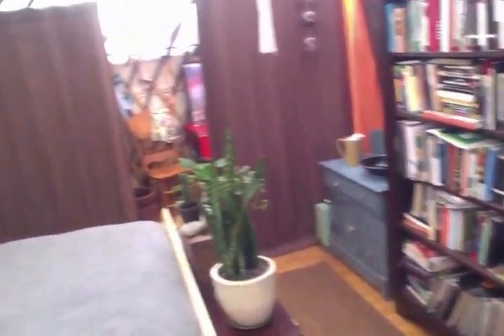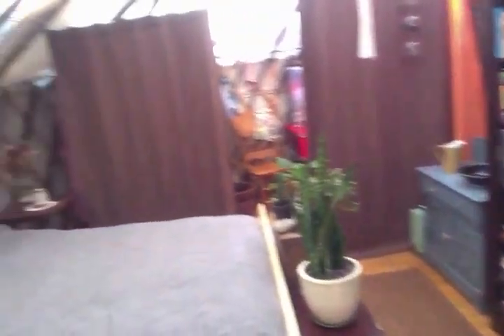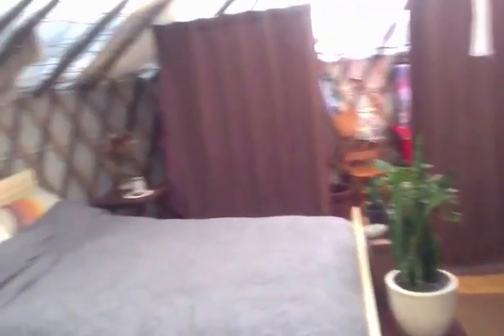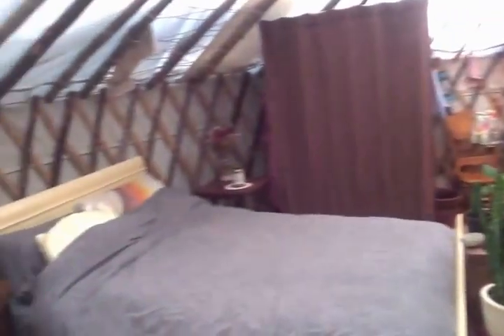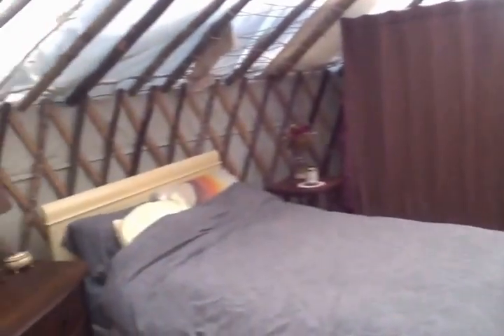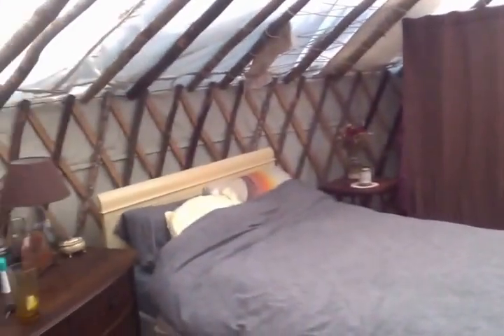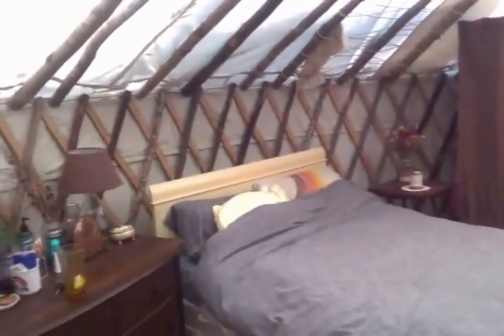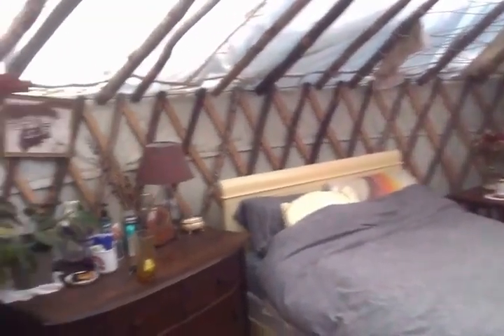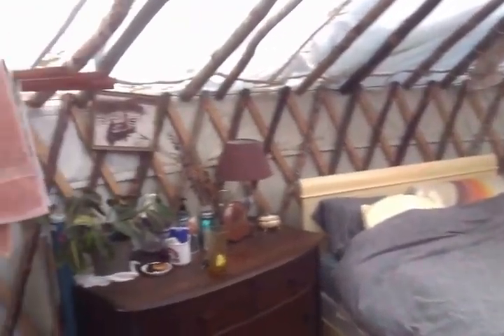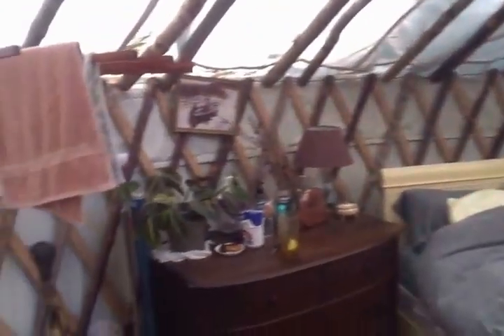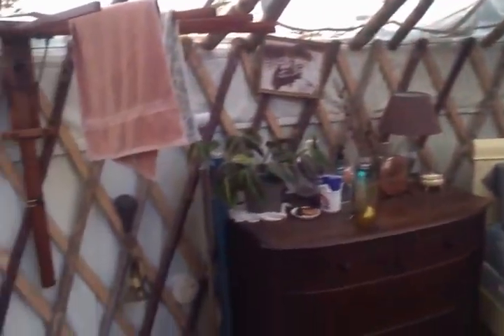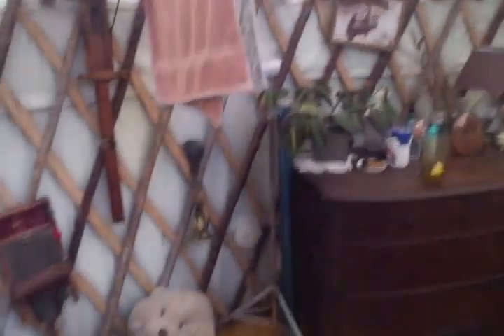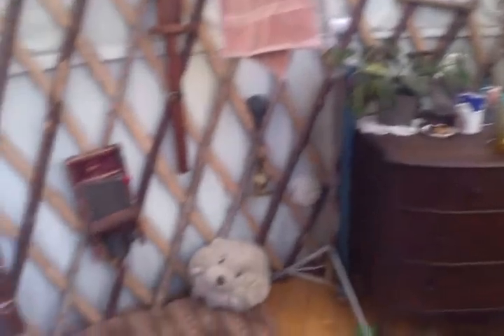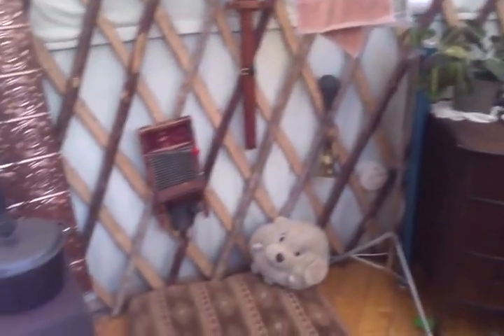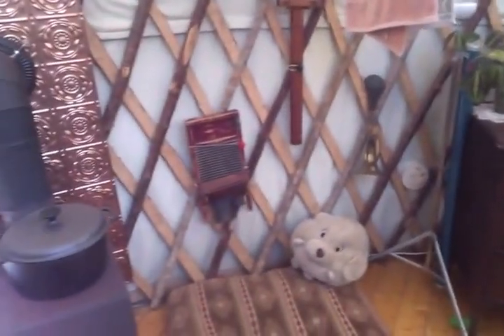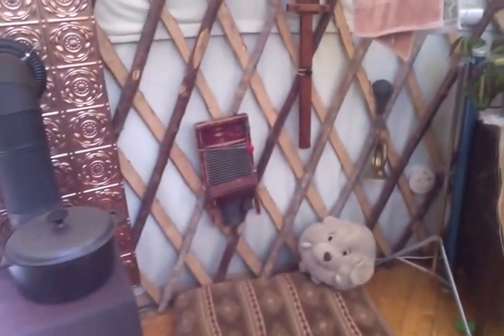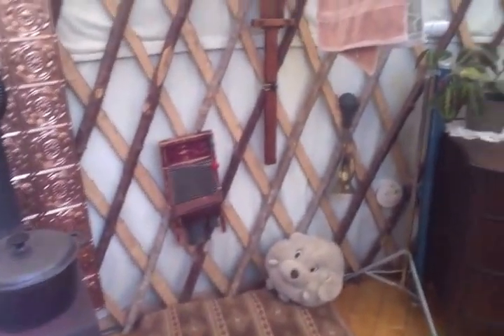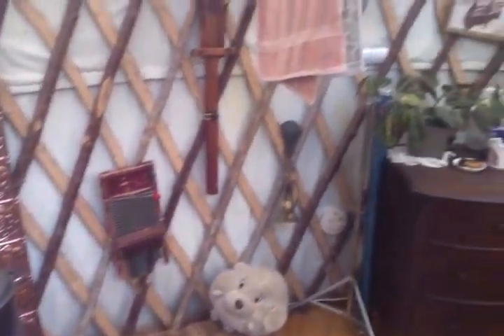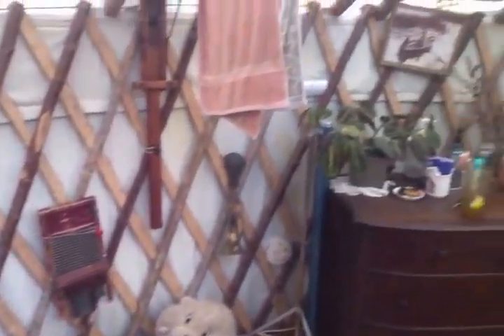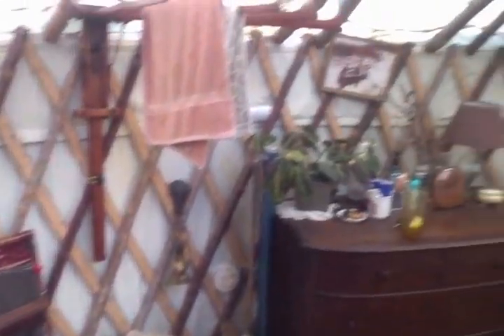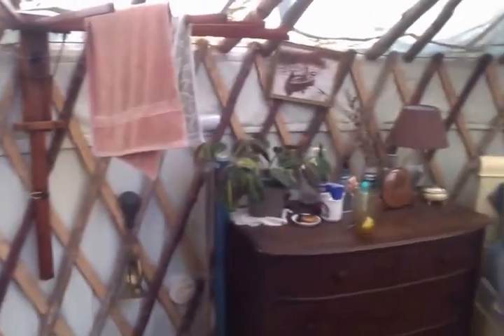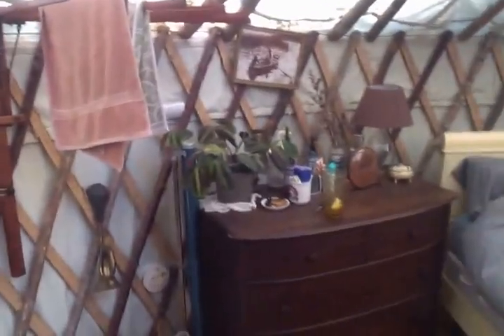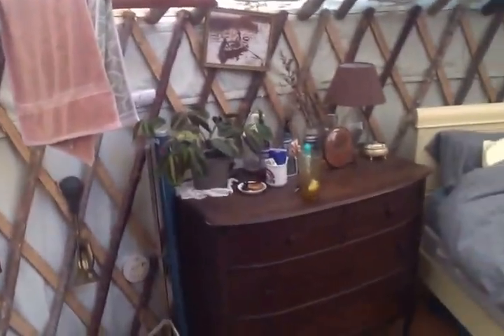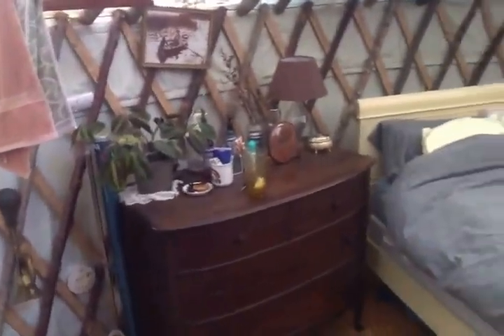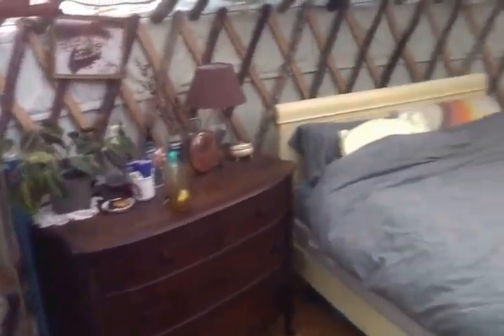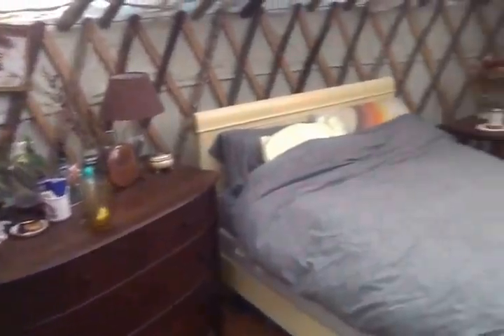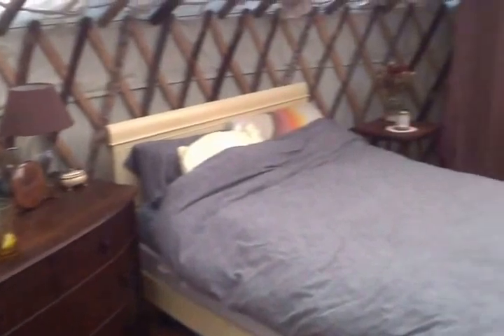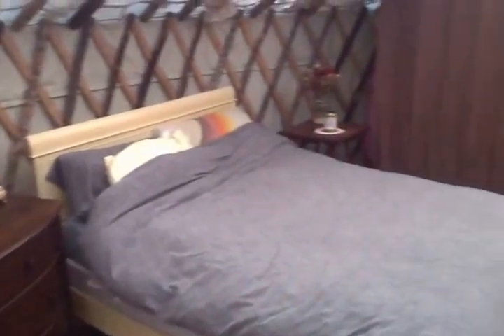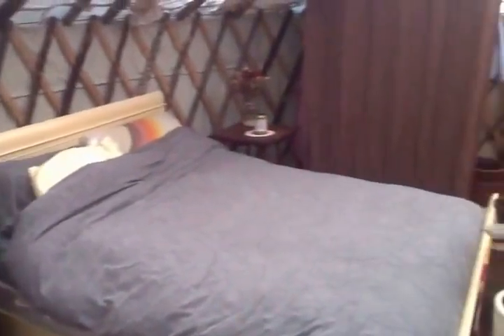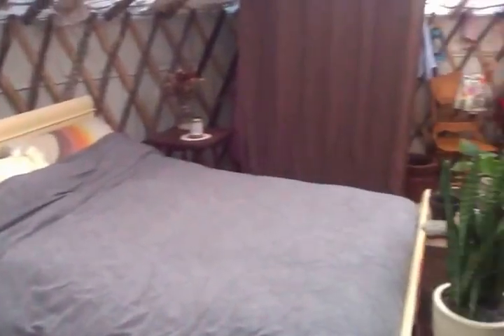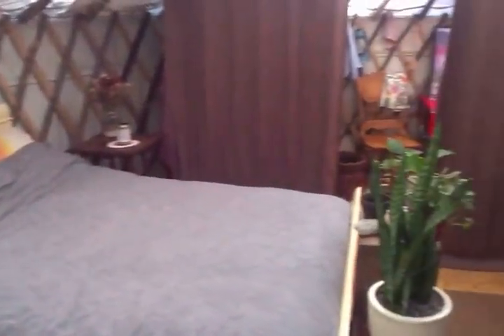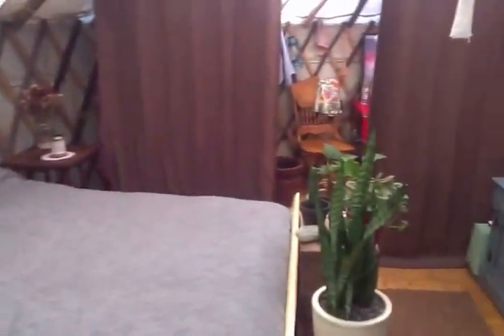We have a bookshelf, so this is back to the stove area. Sorry if I'm disorienting you. Just a dresser, bed, nothing fancy.